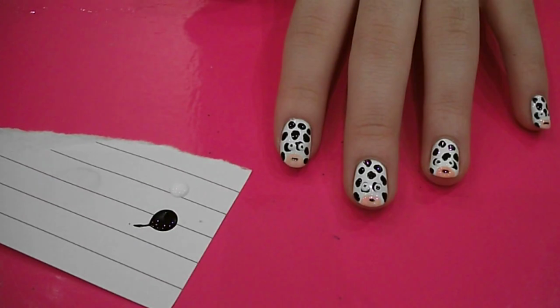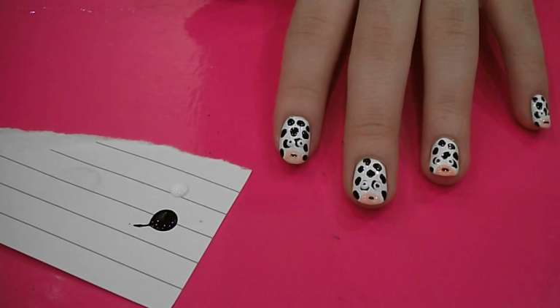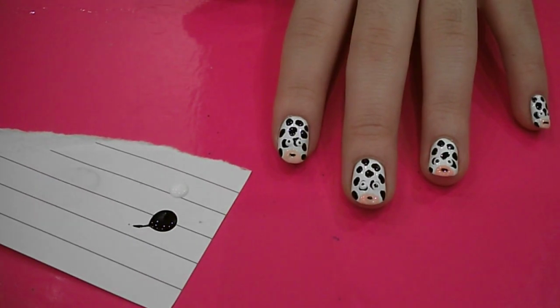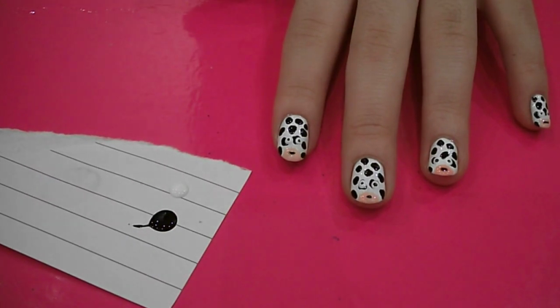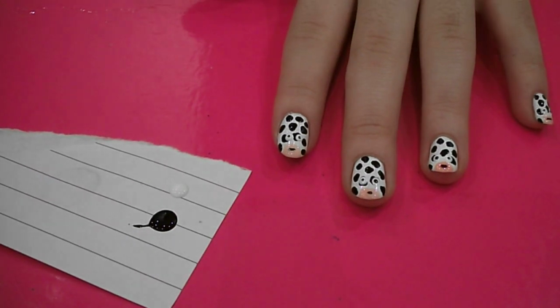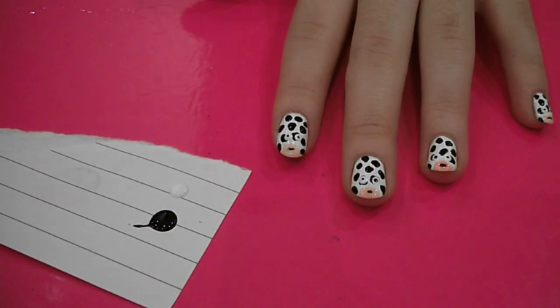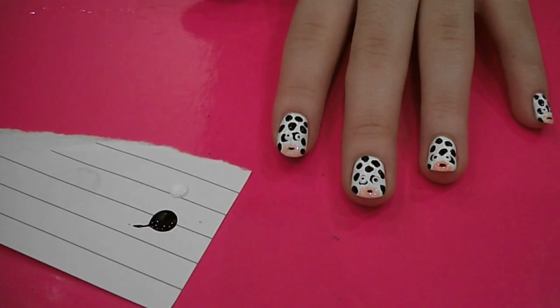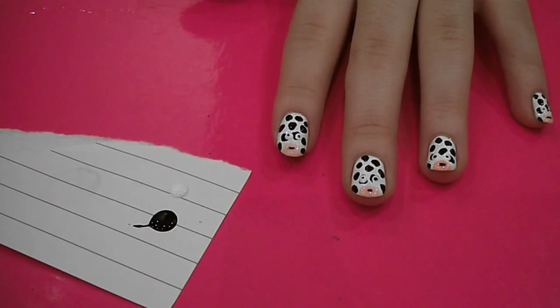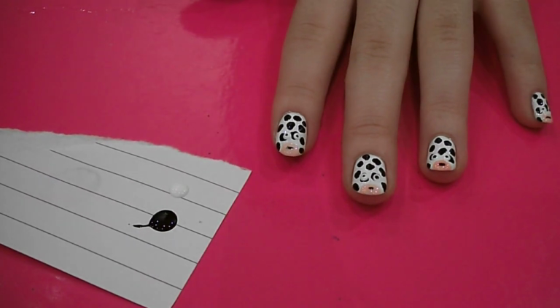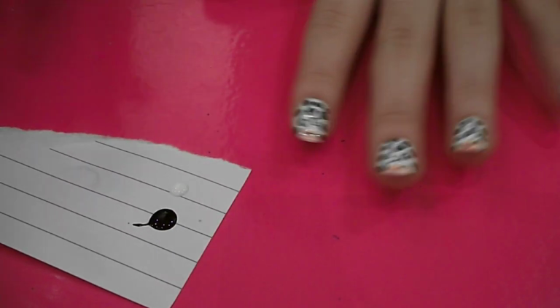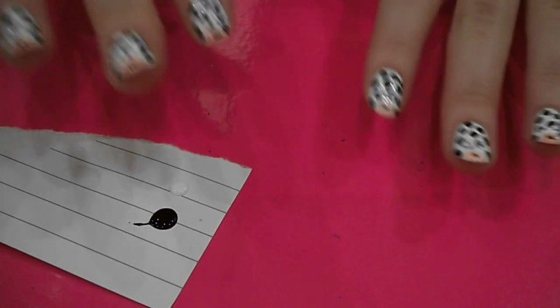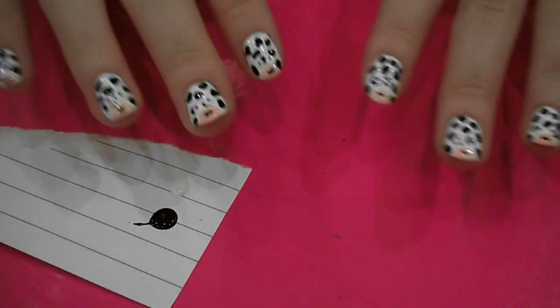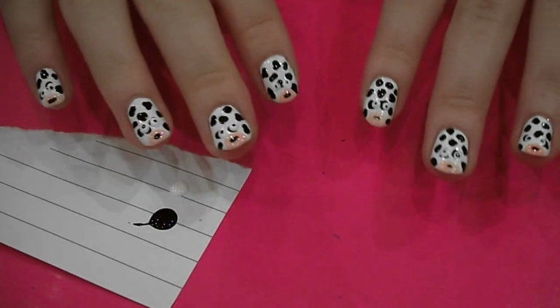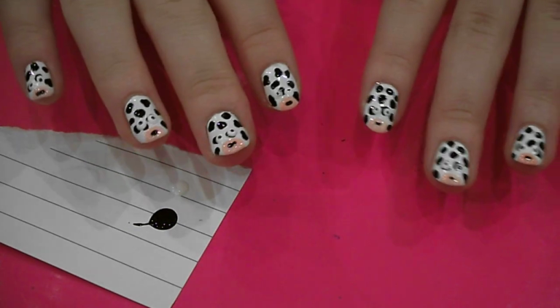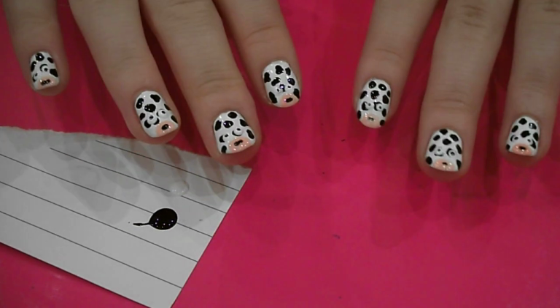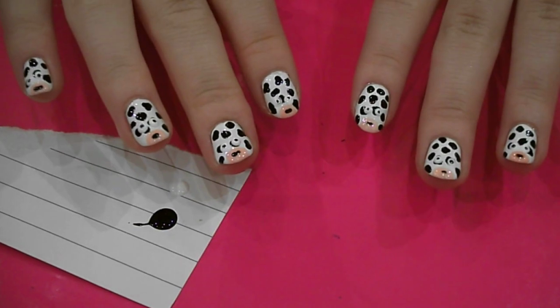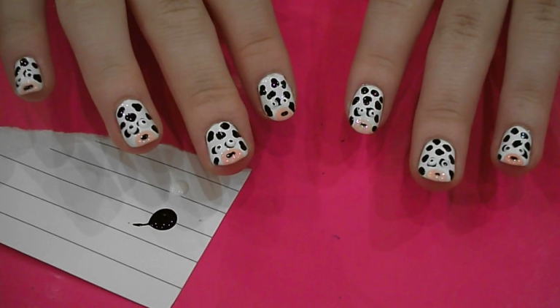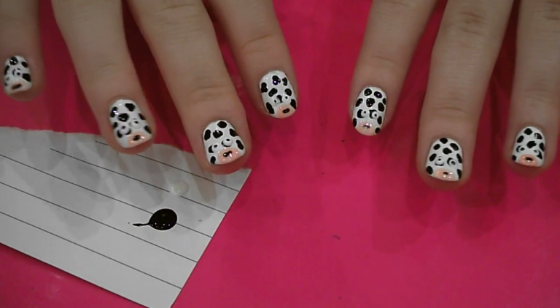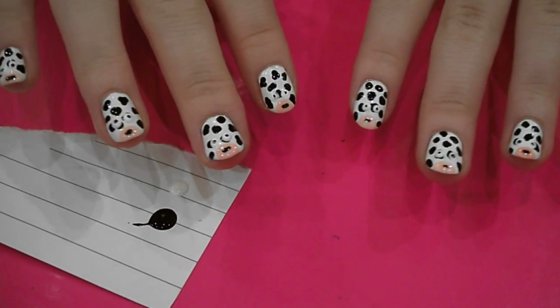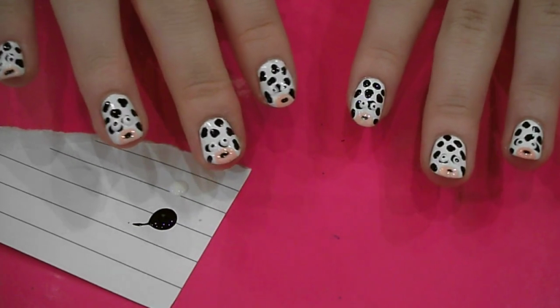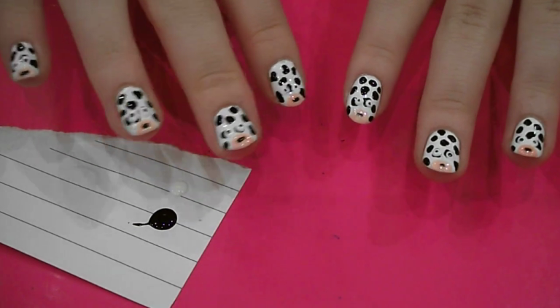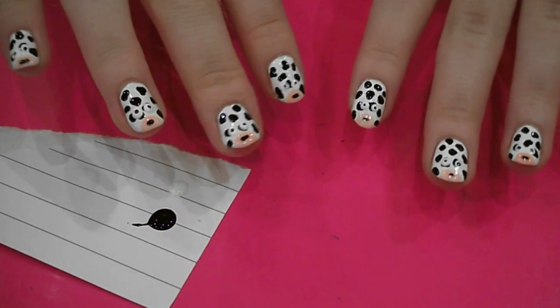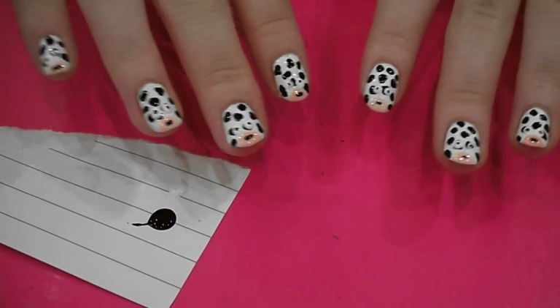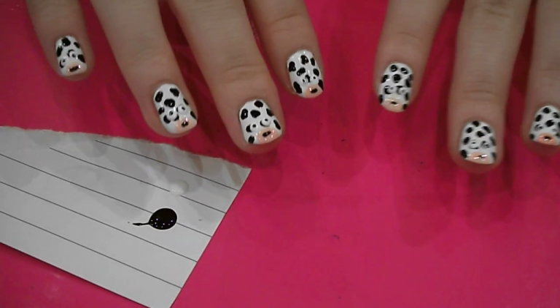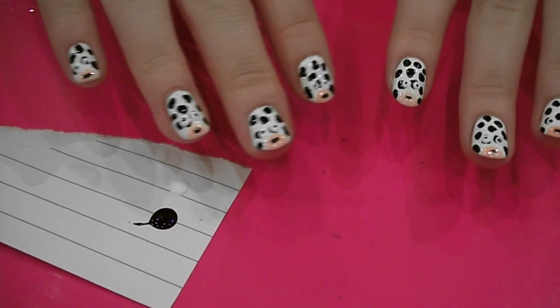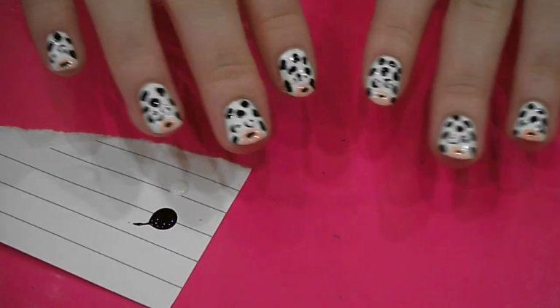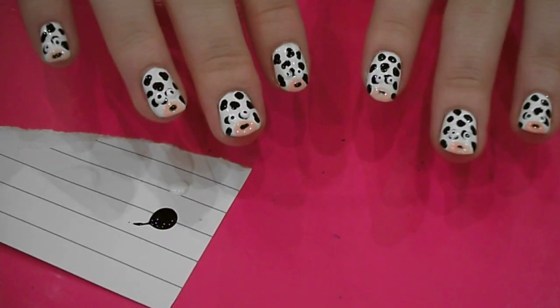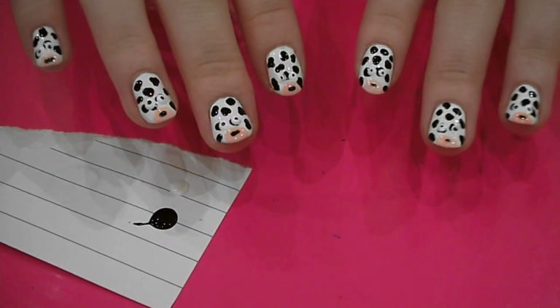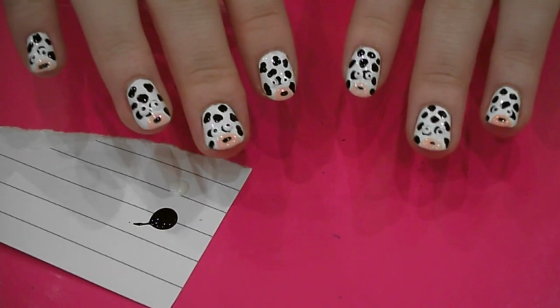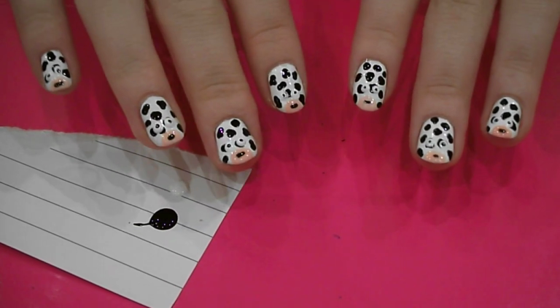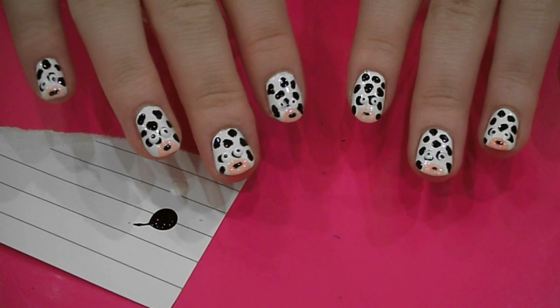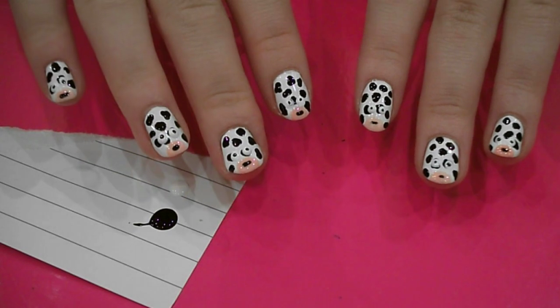Cow print nail art — it's just a bit of fun. I think it looks really cool. And you could try it on your toes too, I think that would look really cool as well. So give it a go and see what you think.